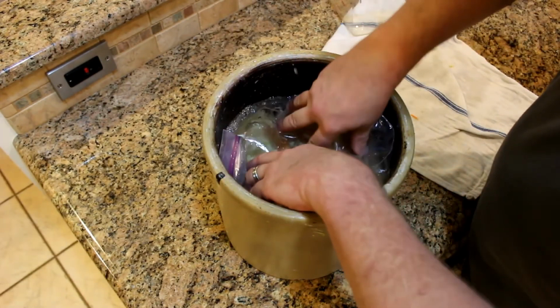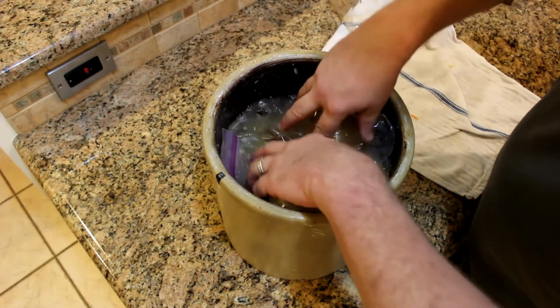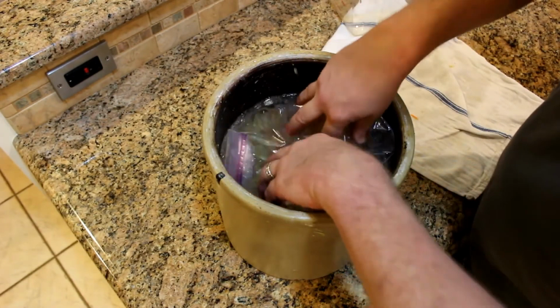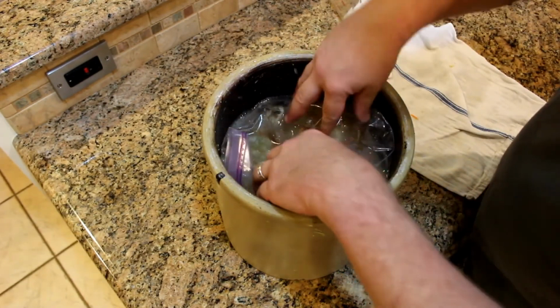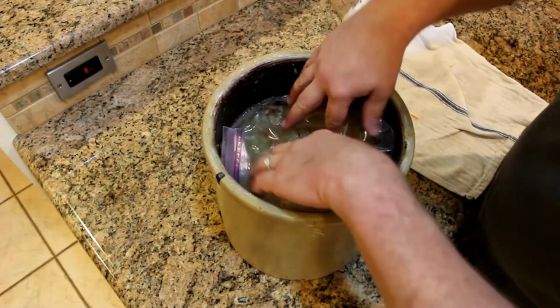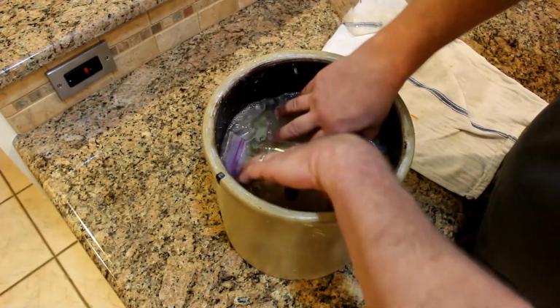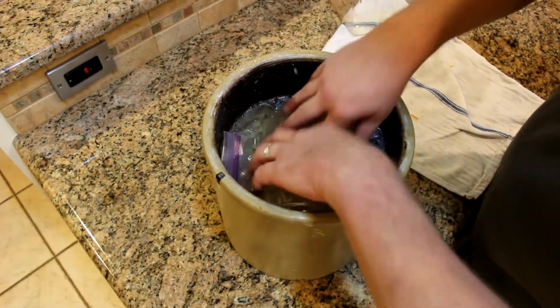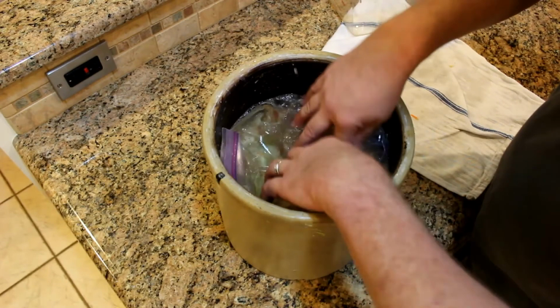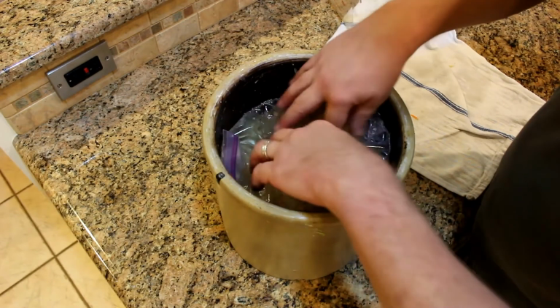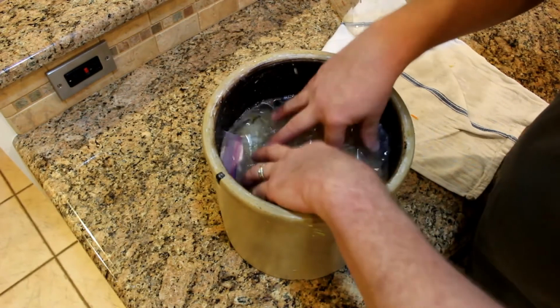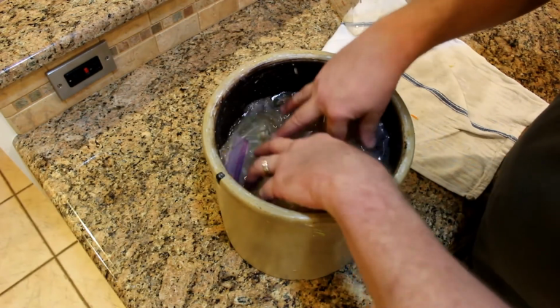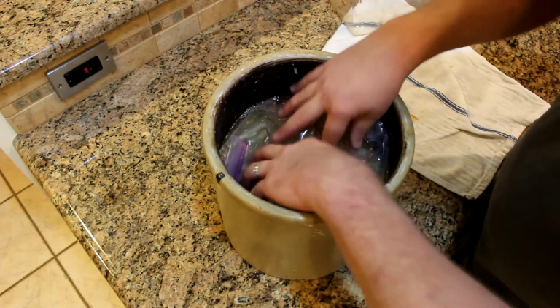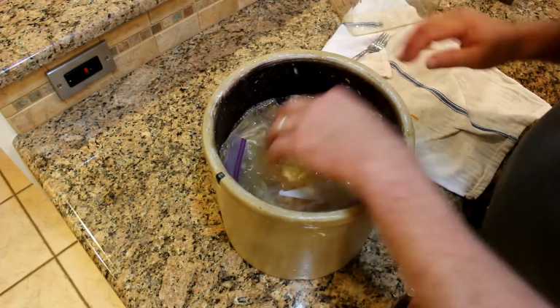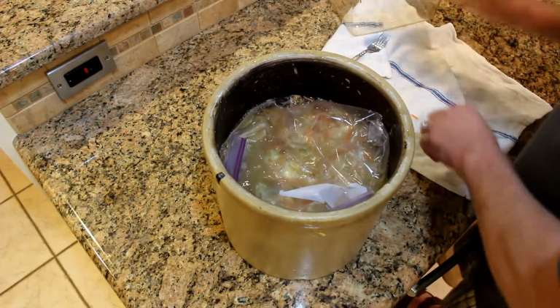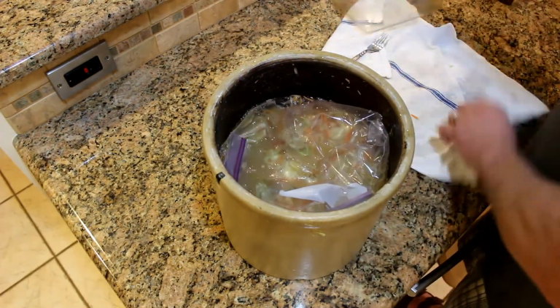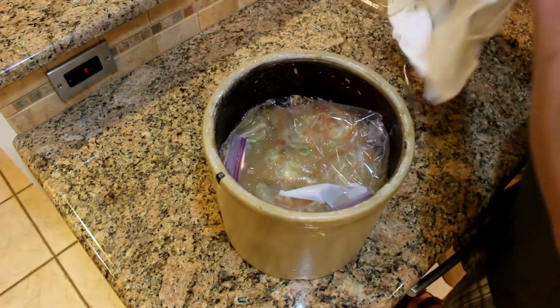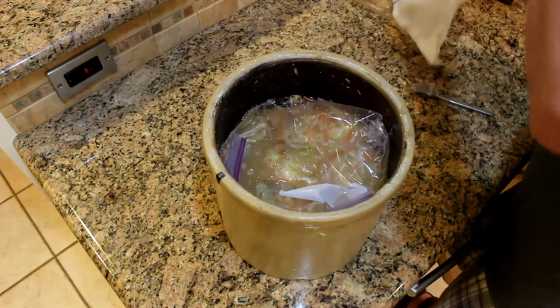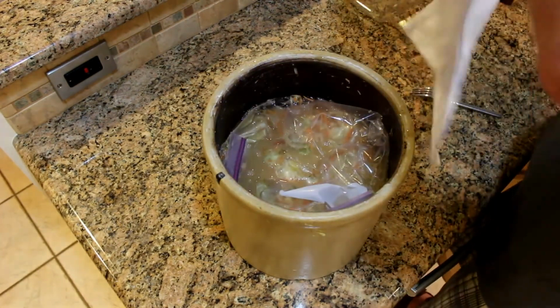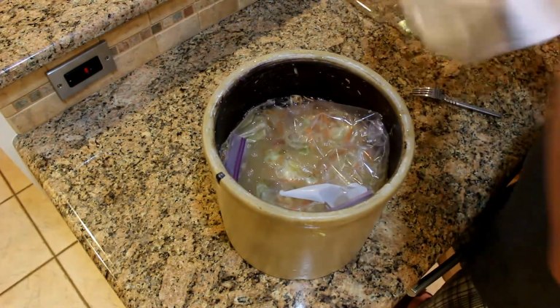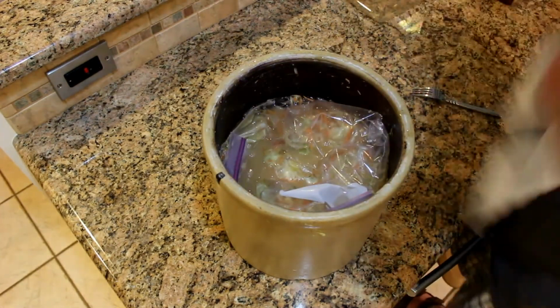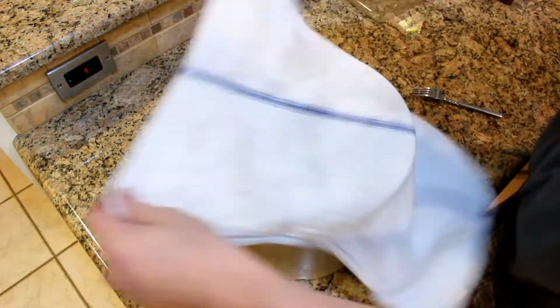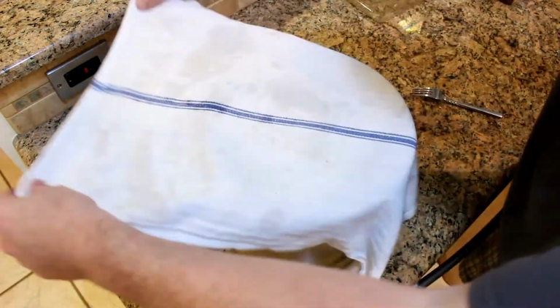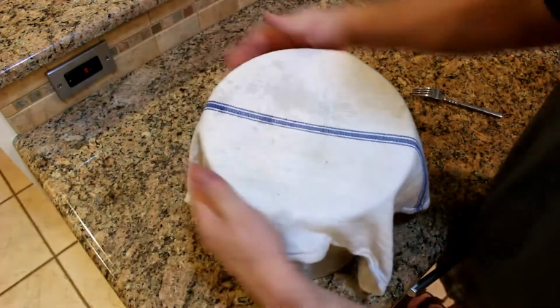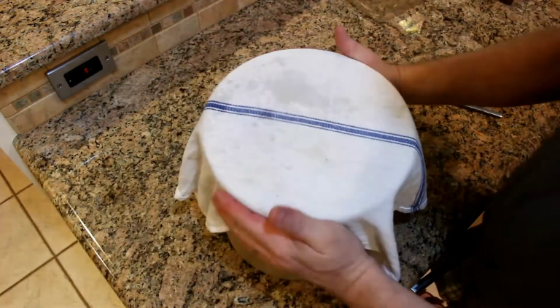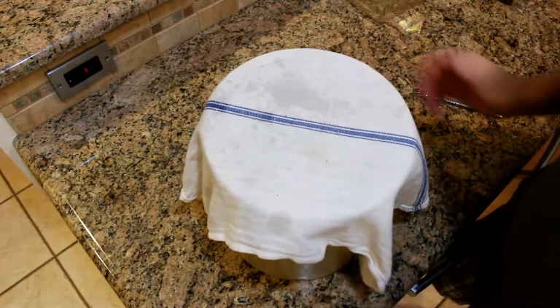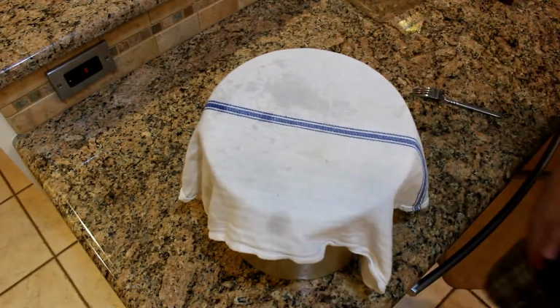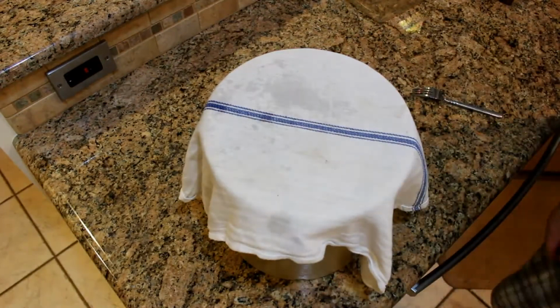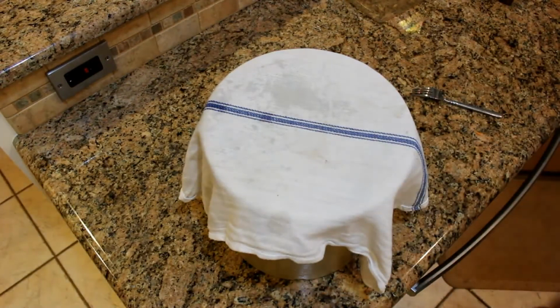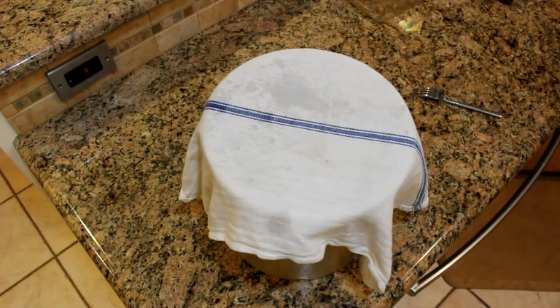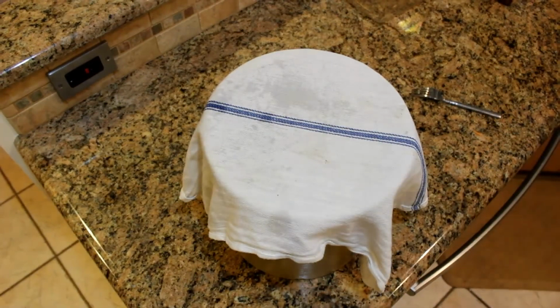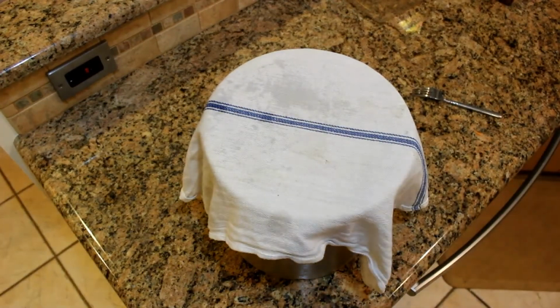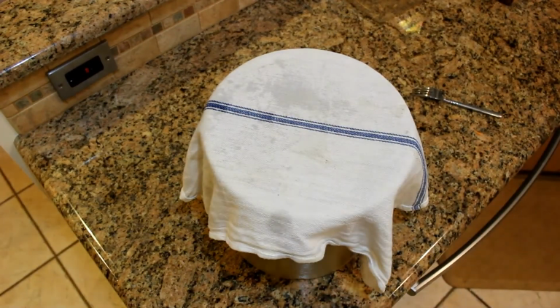I want to get this water right up above the bag a little bit, so I'll keep this covered up, put this down in the basement, and let it go for another couple of weeks.